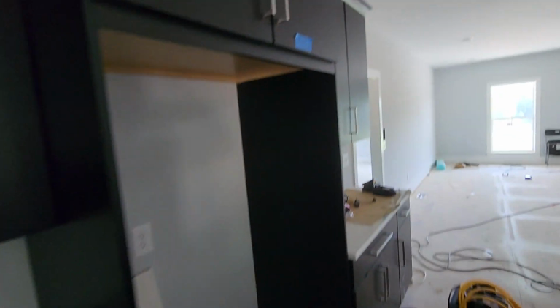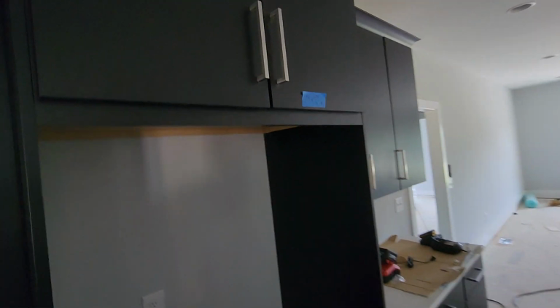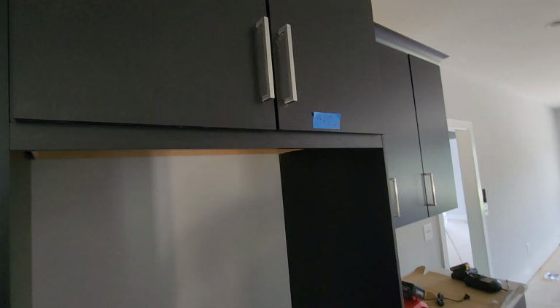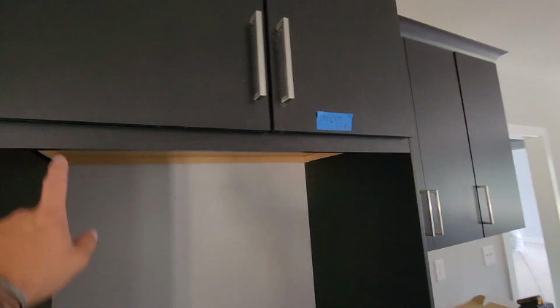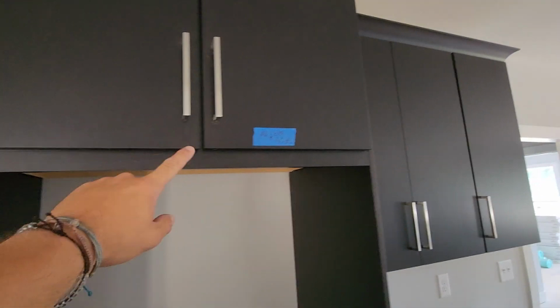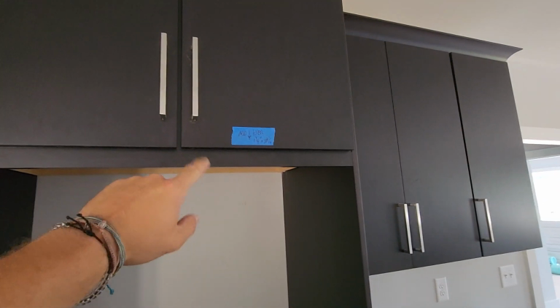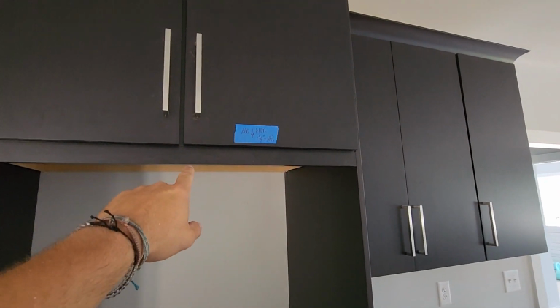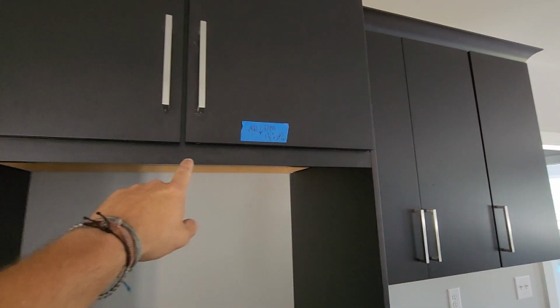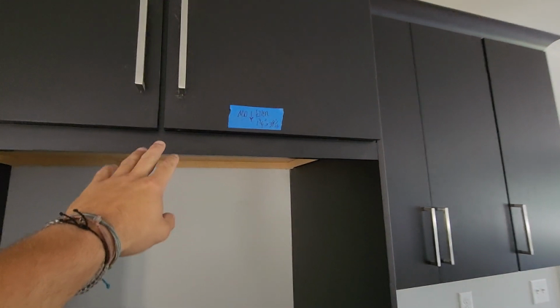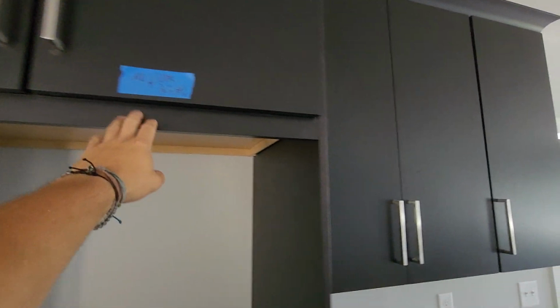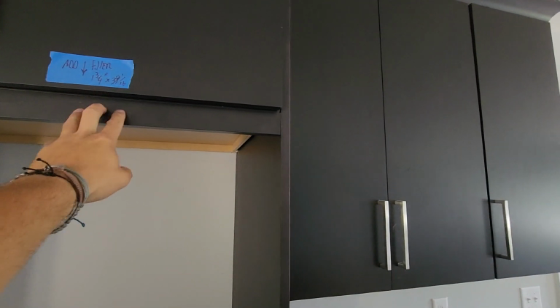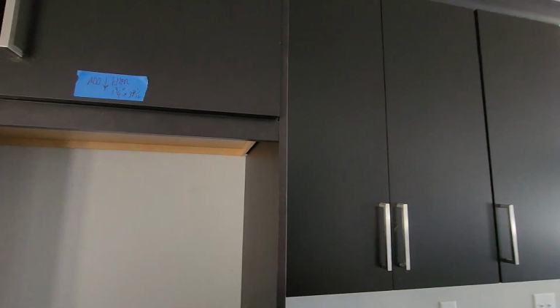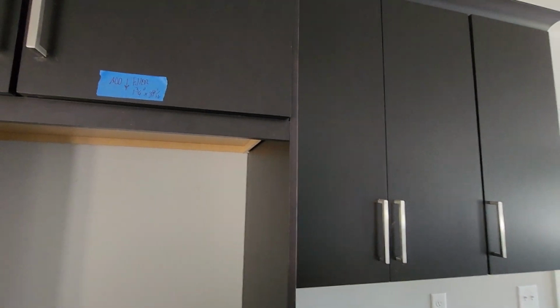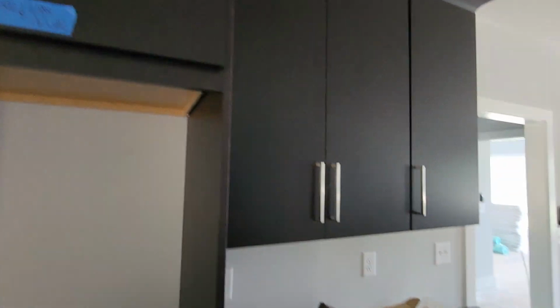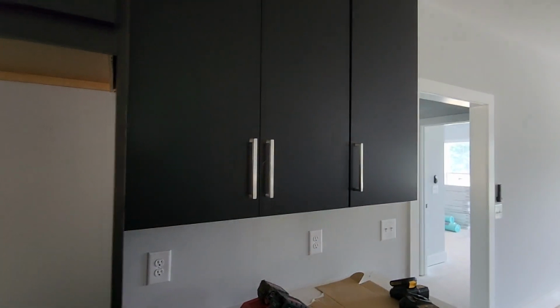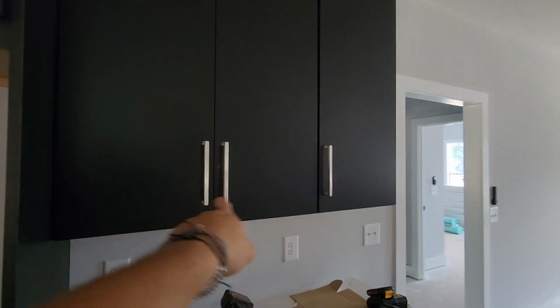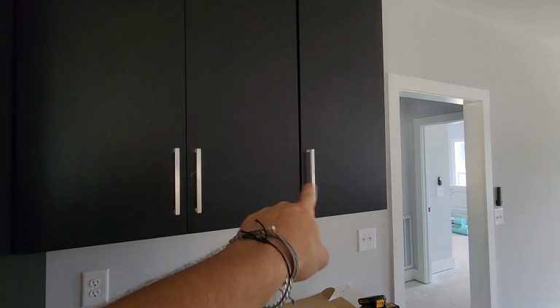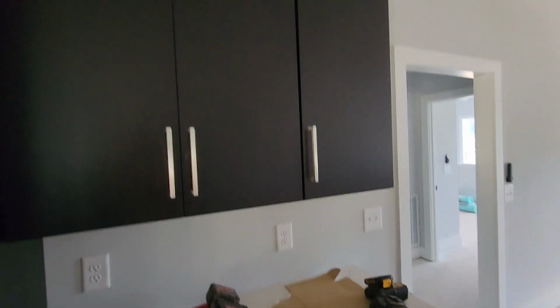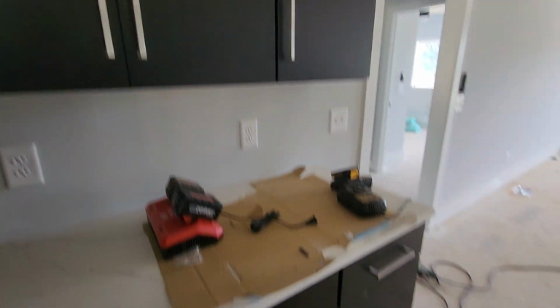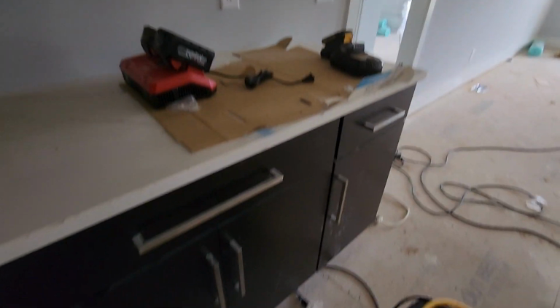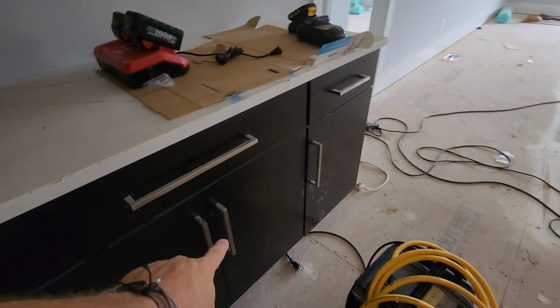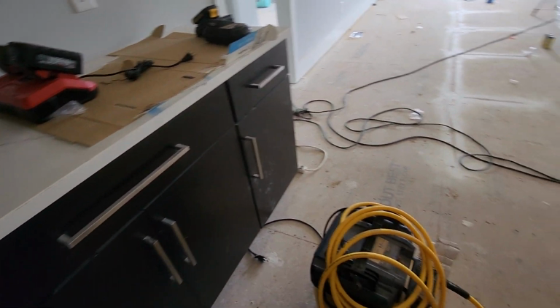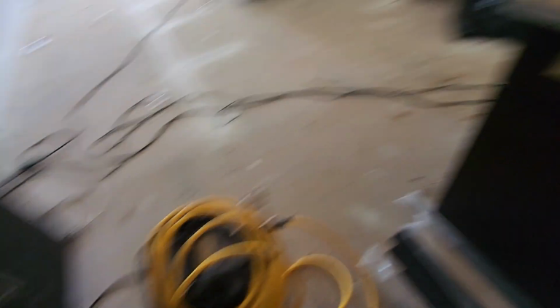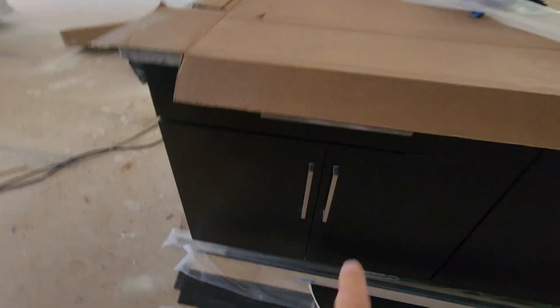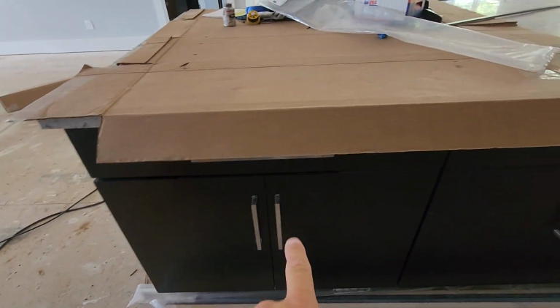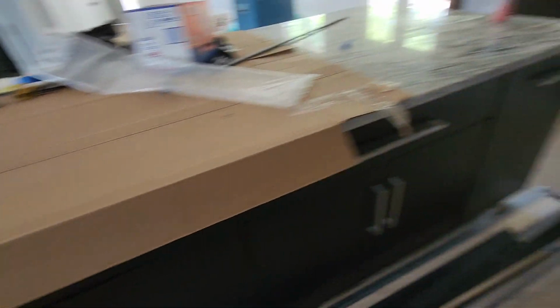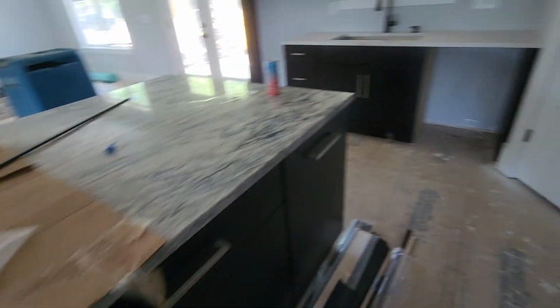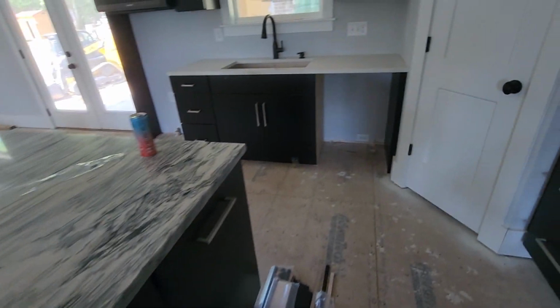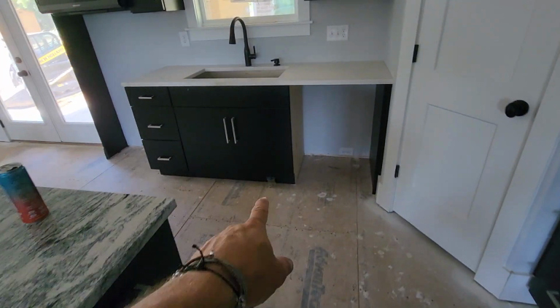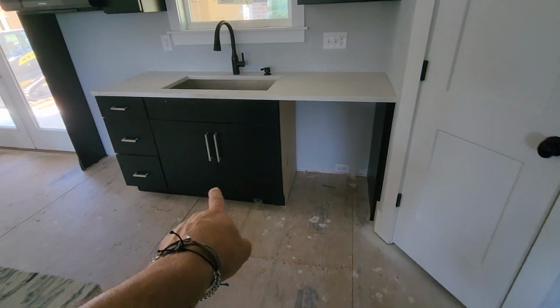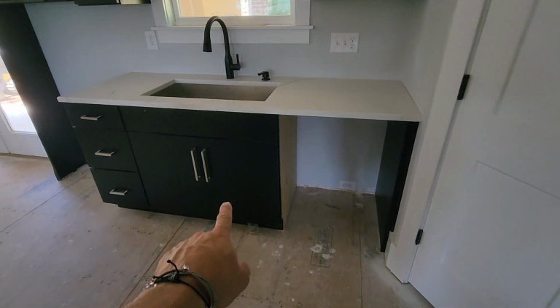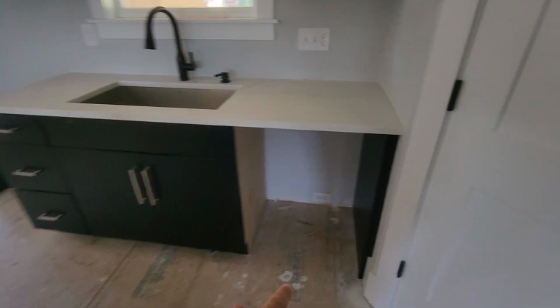We ripped a one and three-quarter by 39 and a 16th filler for above the fridge, adjusted these doors, adjusted that door, adjusted these two, adjusted this one, and adjusted these over here.